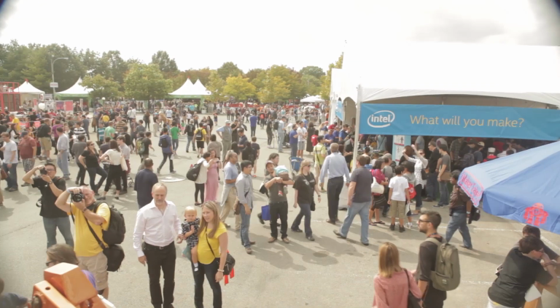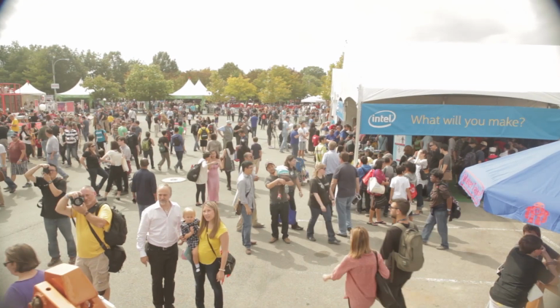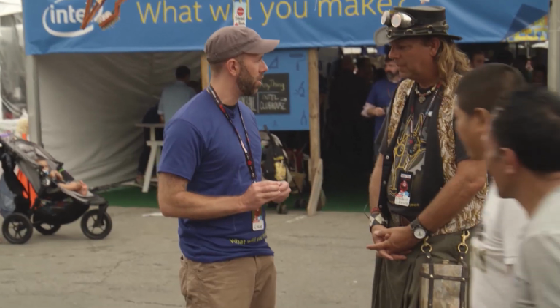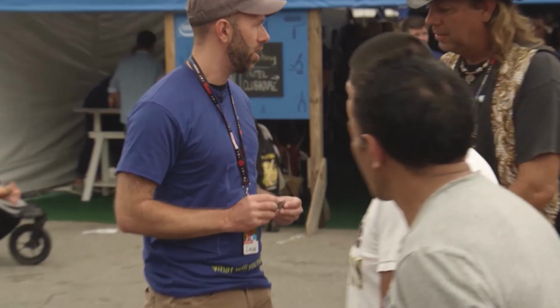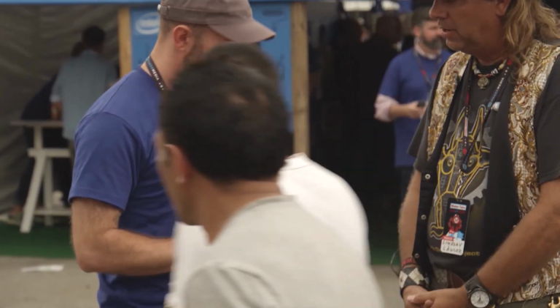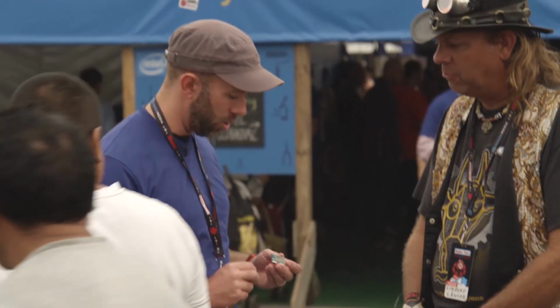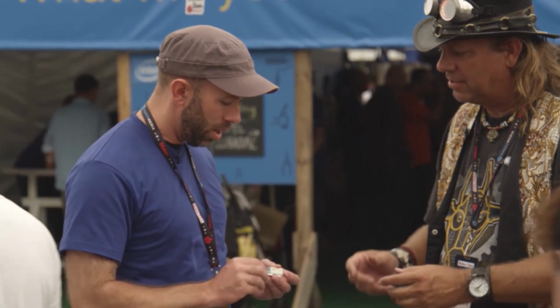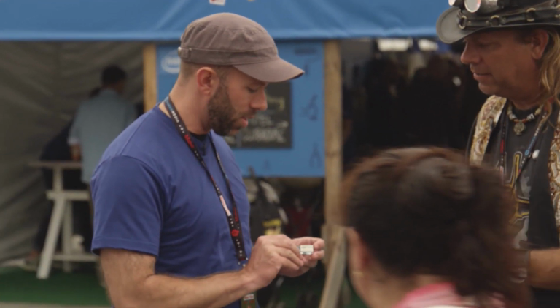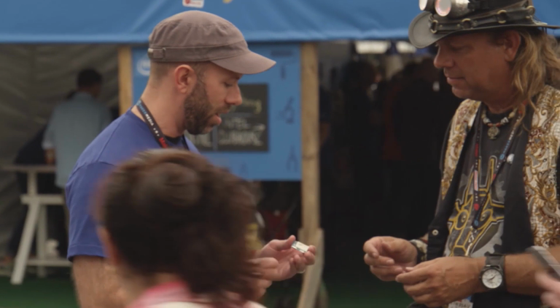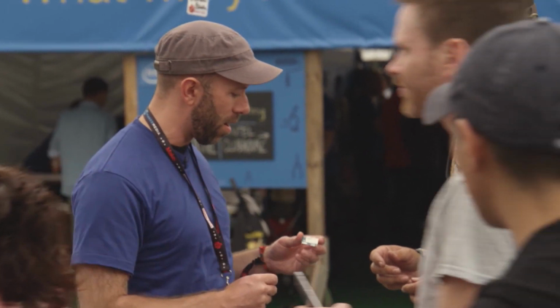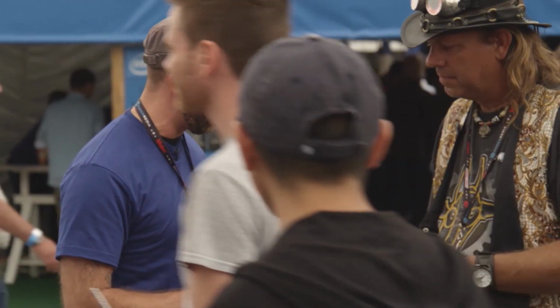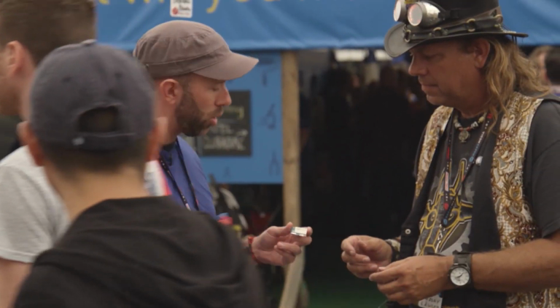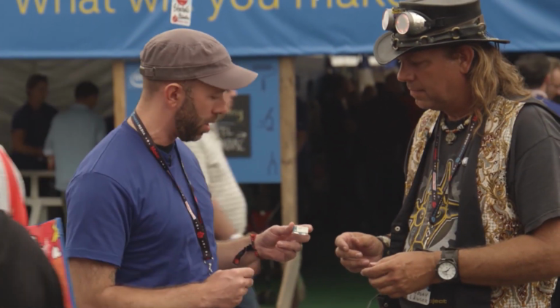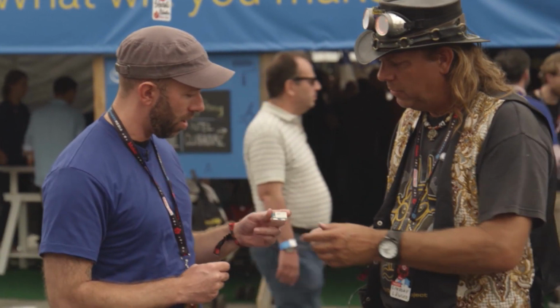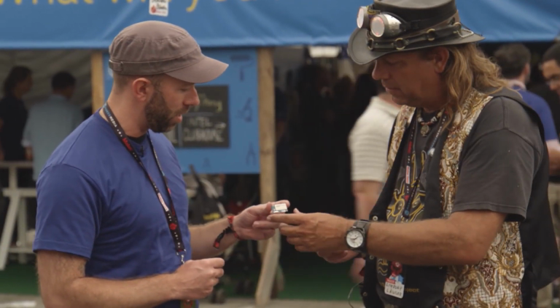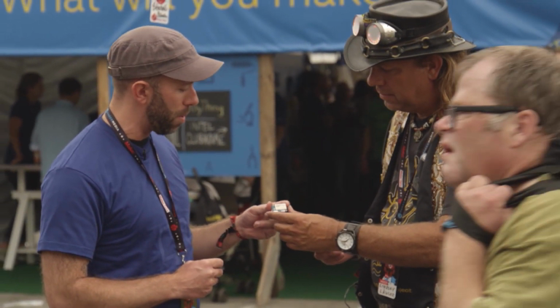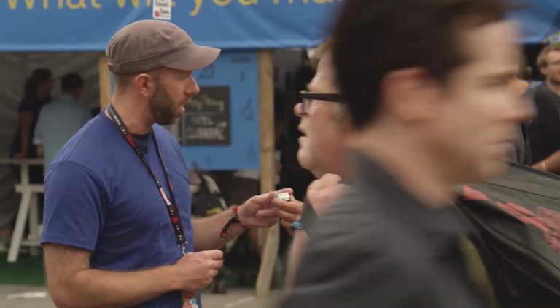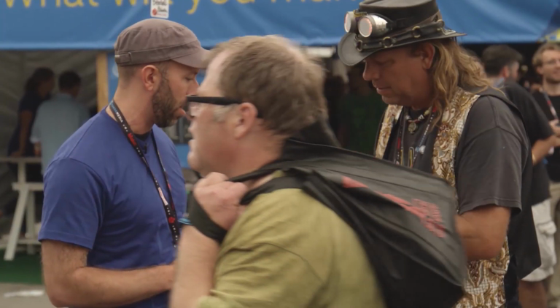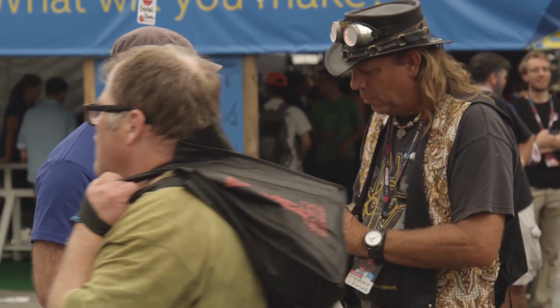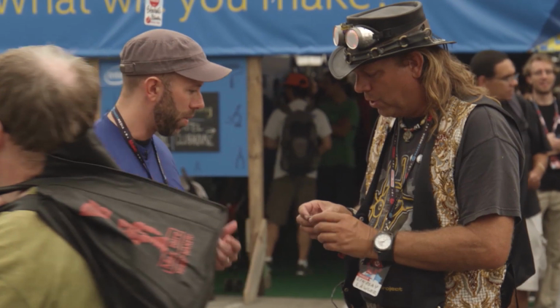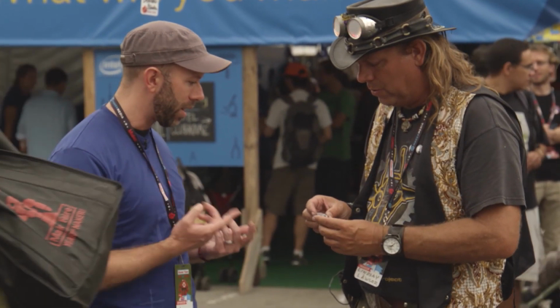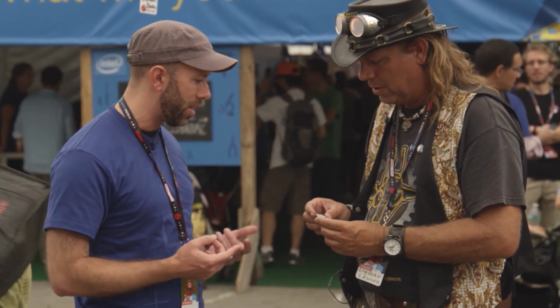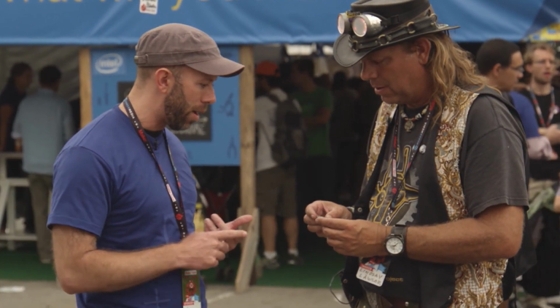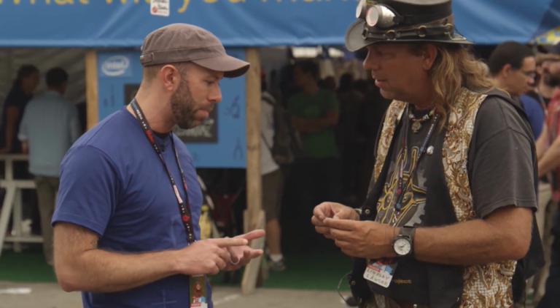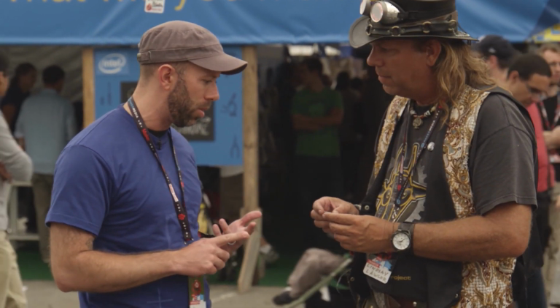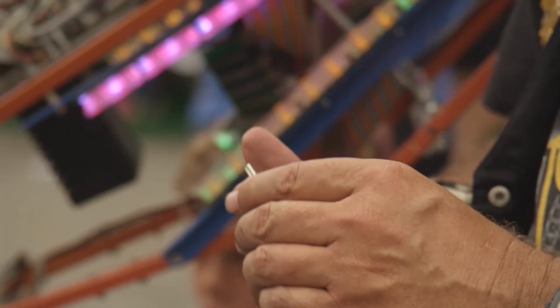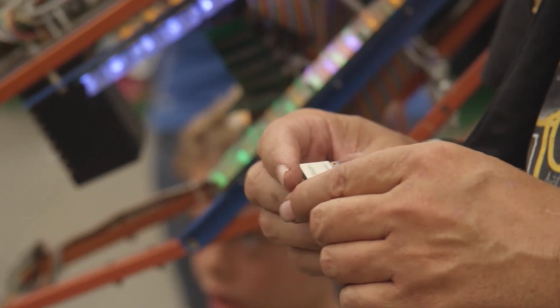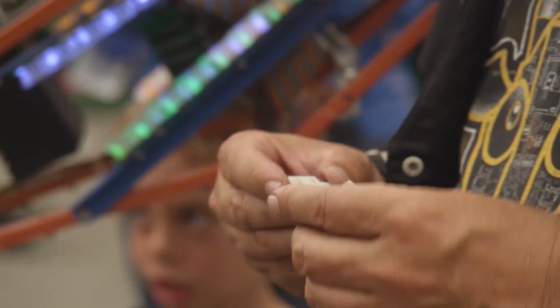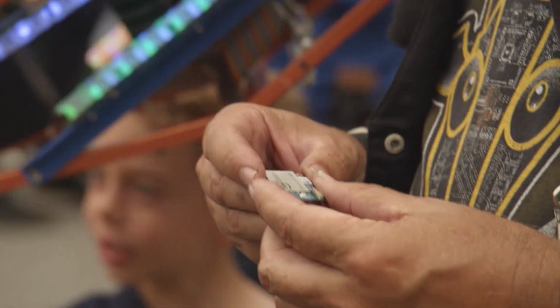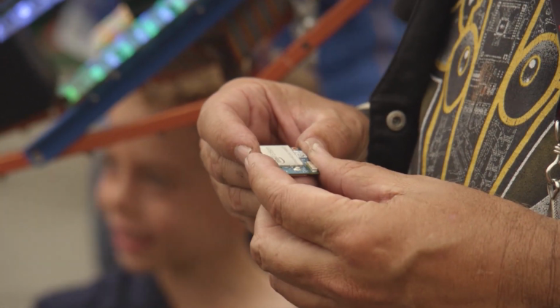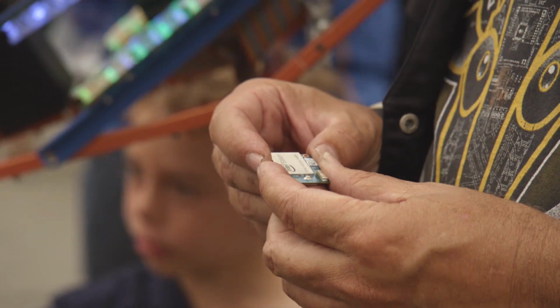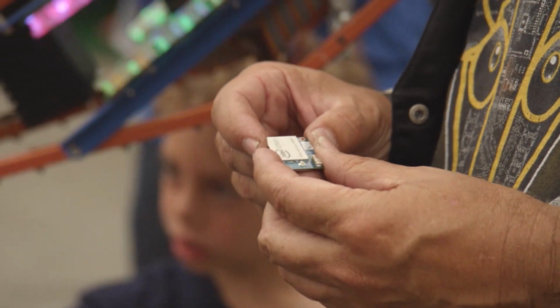Hey, have you seen the Intel Edison? No I haven't — what is this little guy? So this is like a full Linux computer on something a little bit bigger than an SD card. That guy has Wi-Fi, Bluetooth, and a pretty good amount of processing power in something that small.